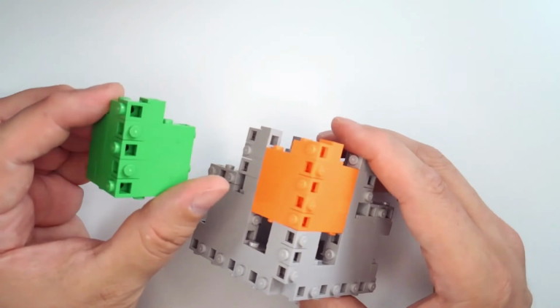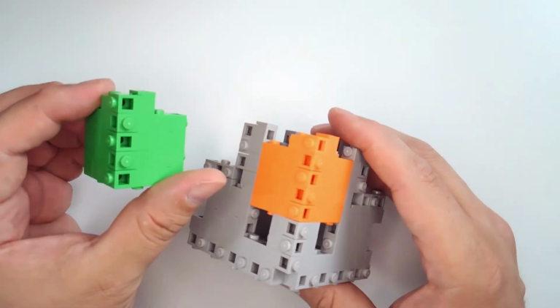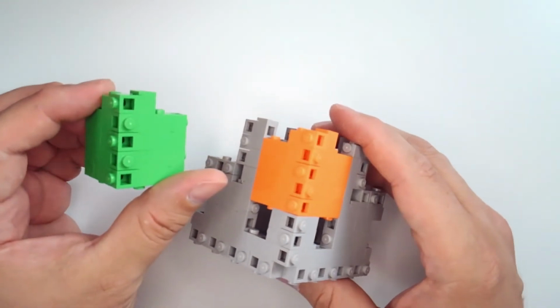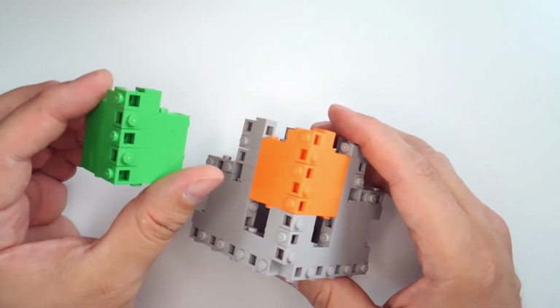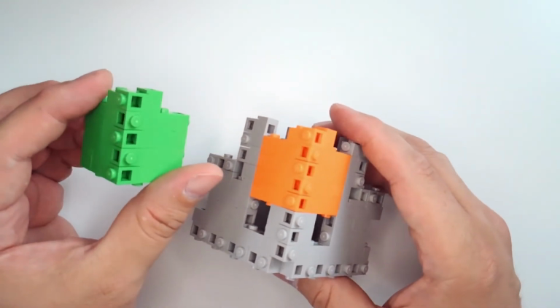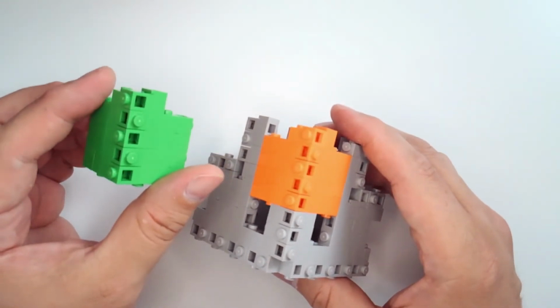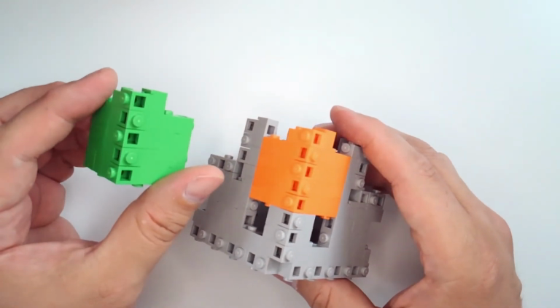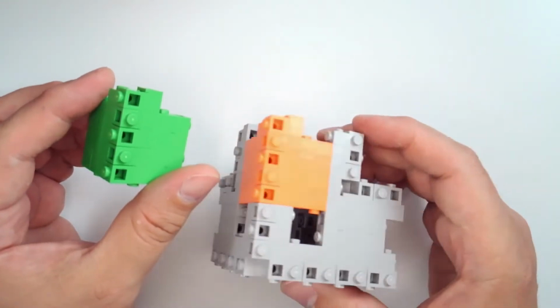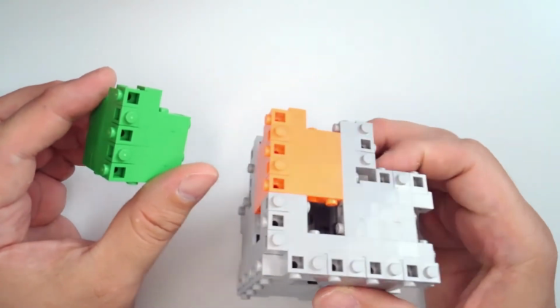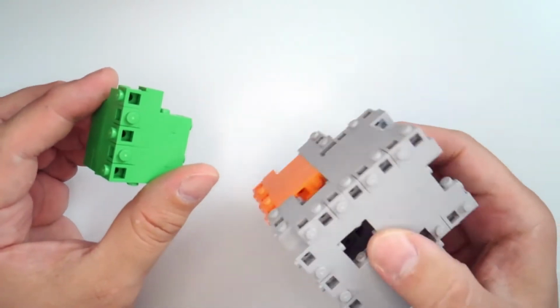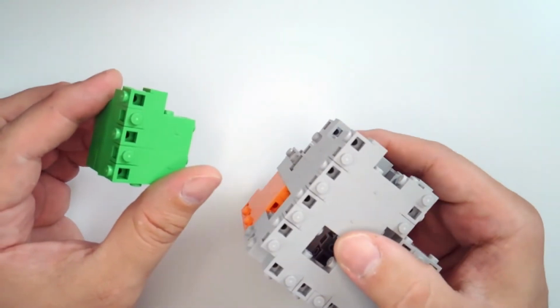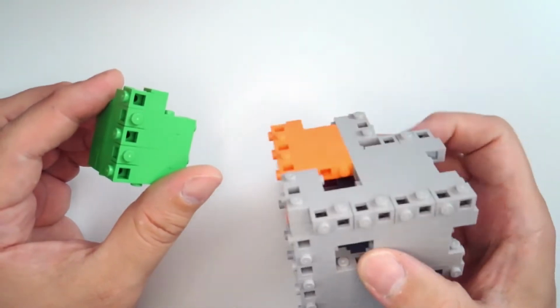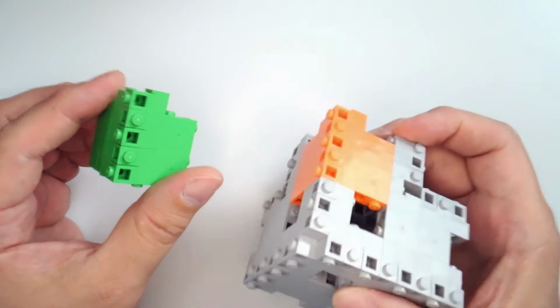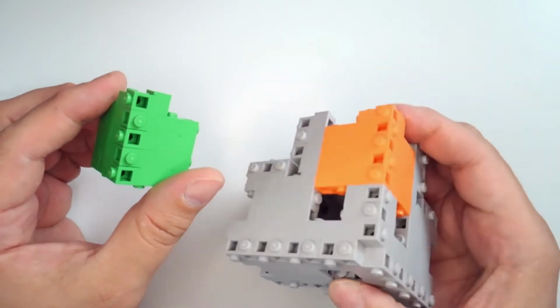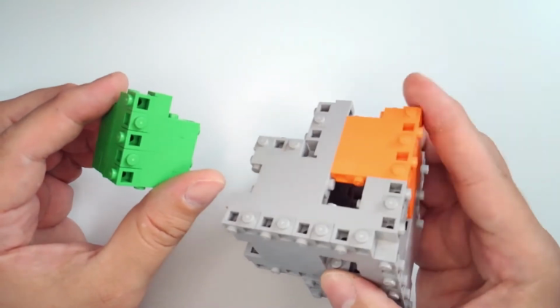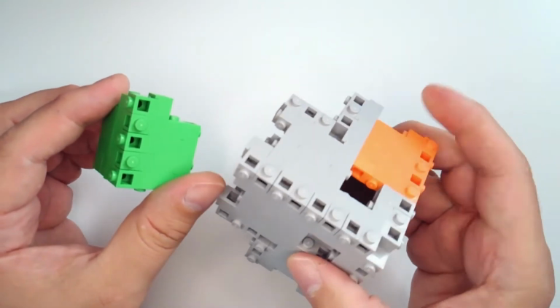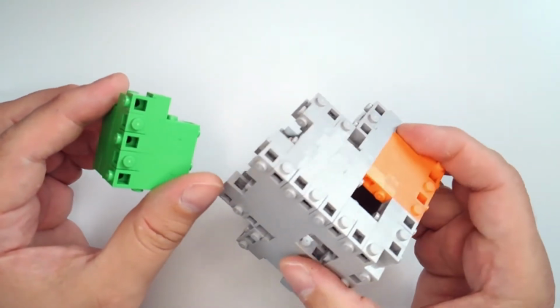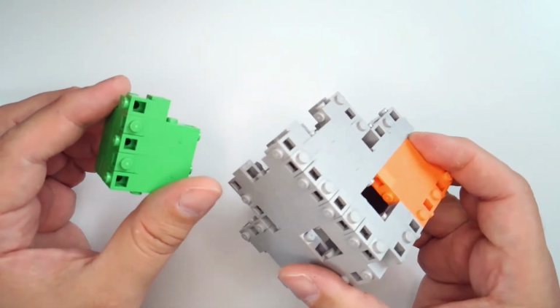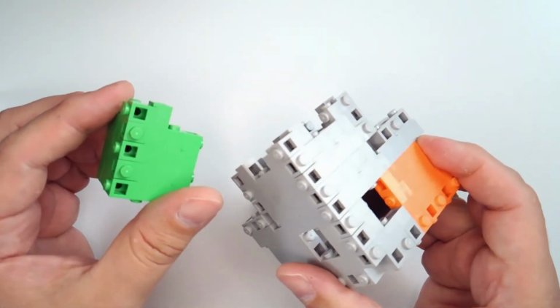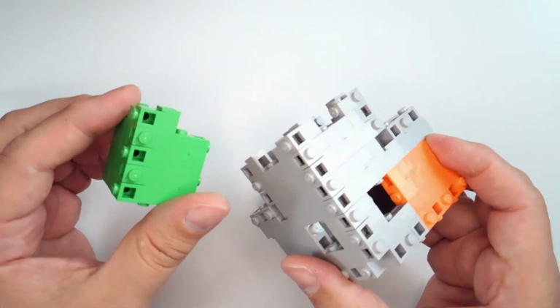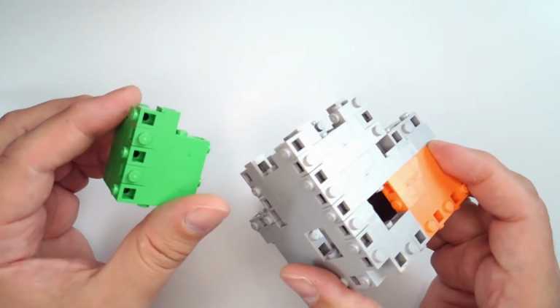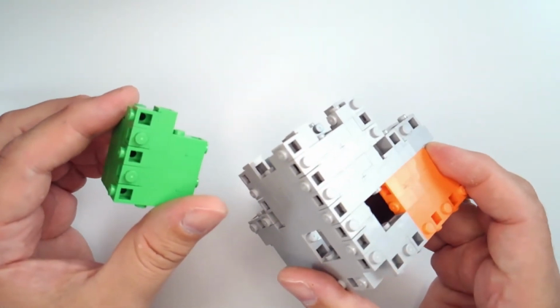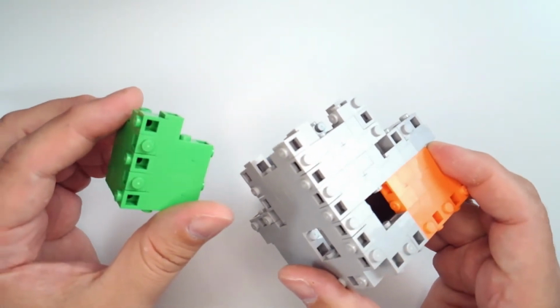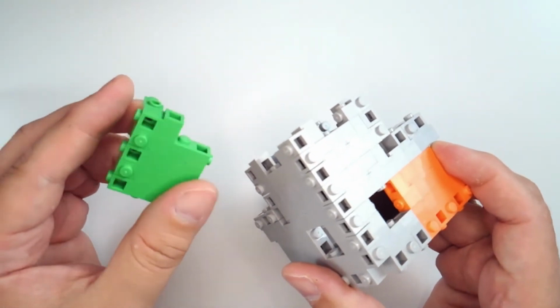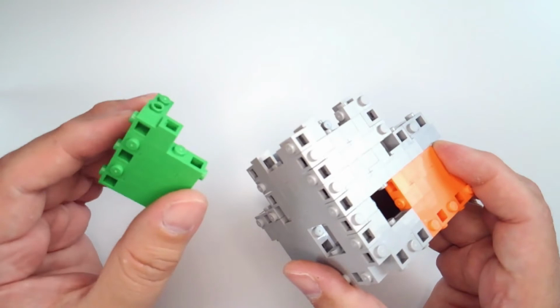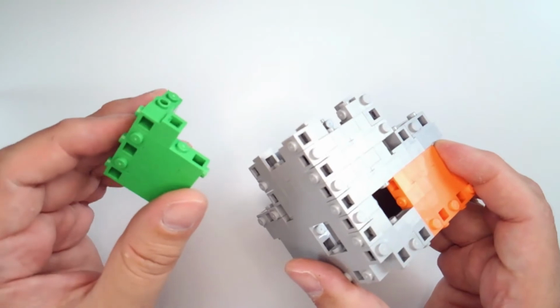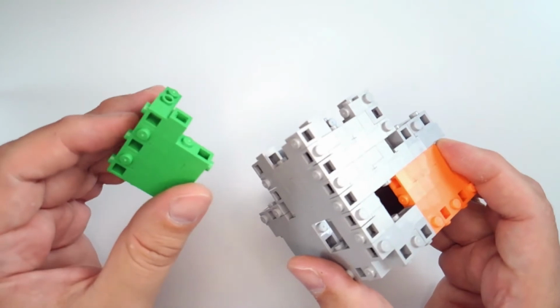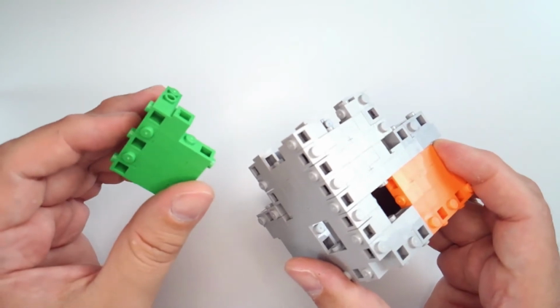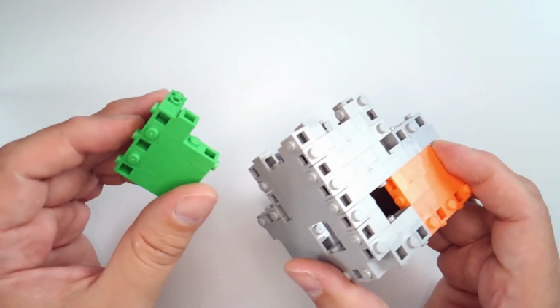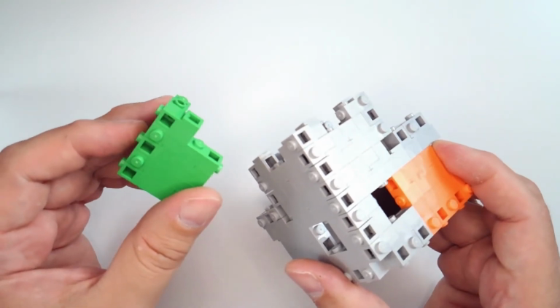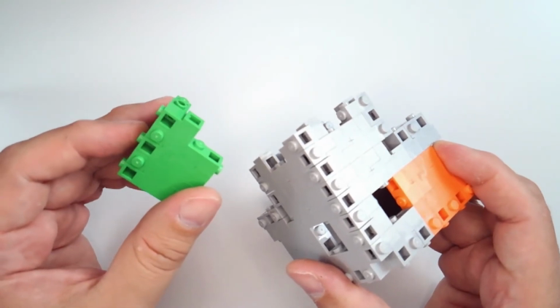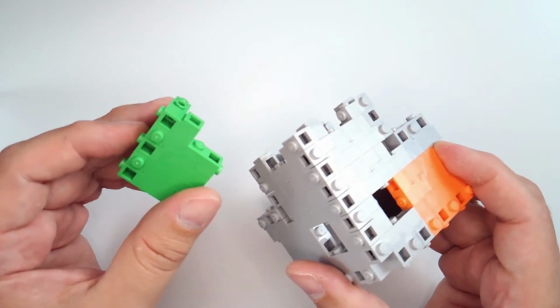There we go — that's our external edge. It fits right into our corner, and because it fits in three different places for each corner, you need to make three of these per corner, for a grand total of 24 external edges to make your Menger sponge.